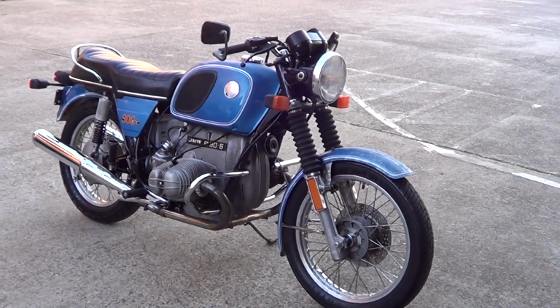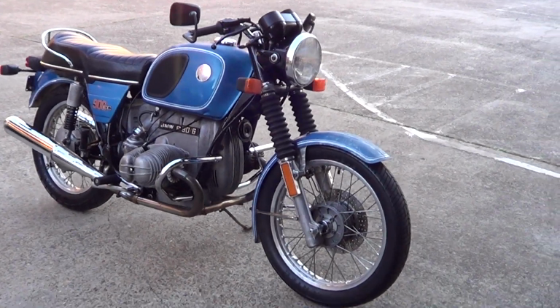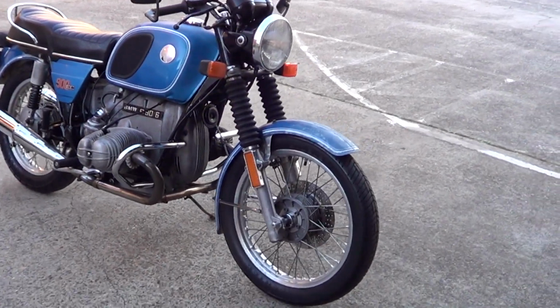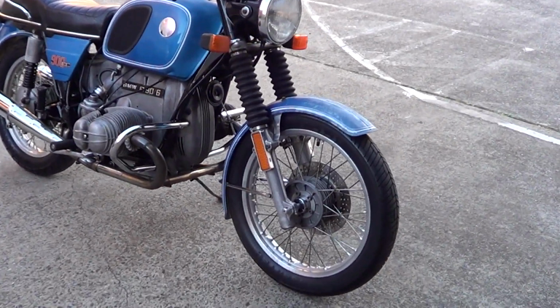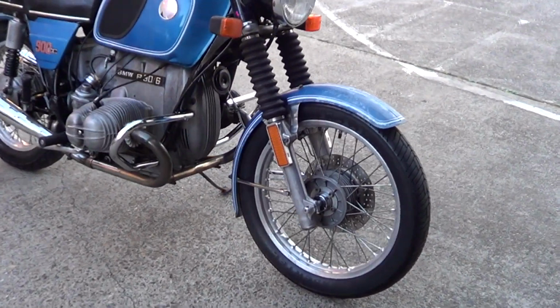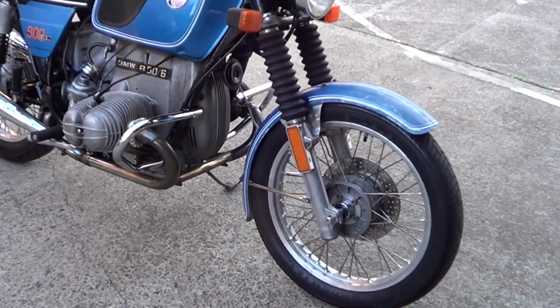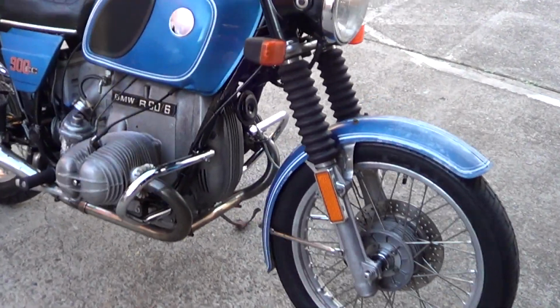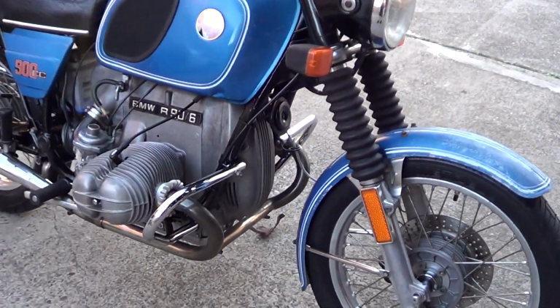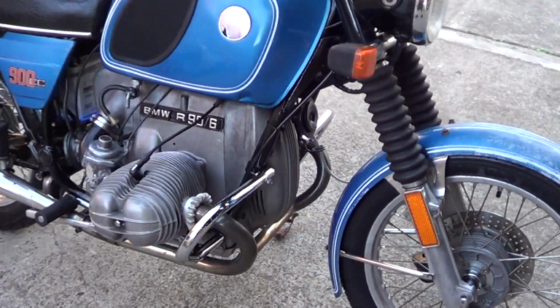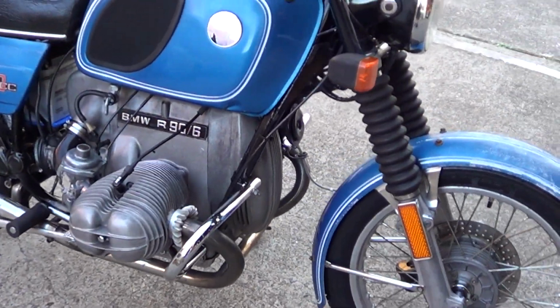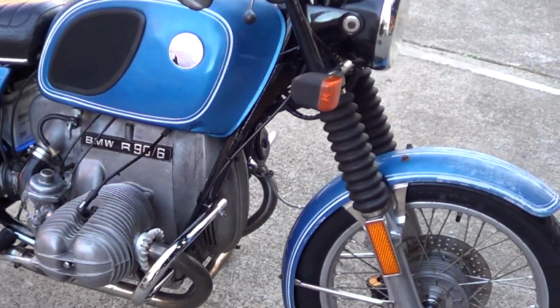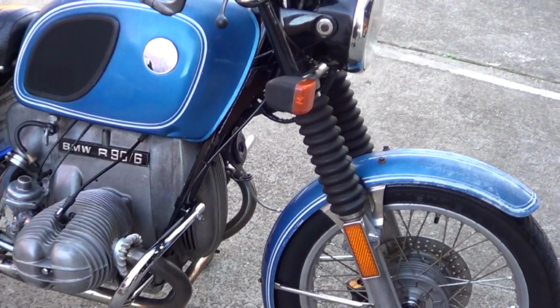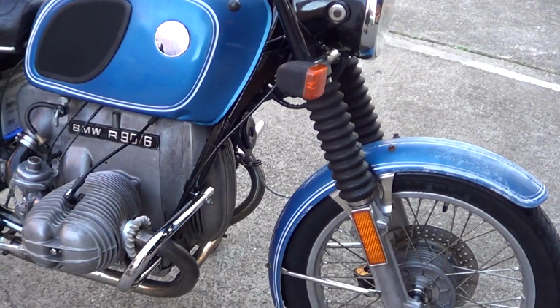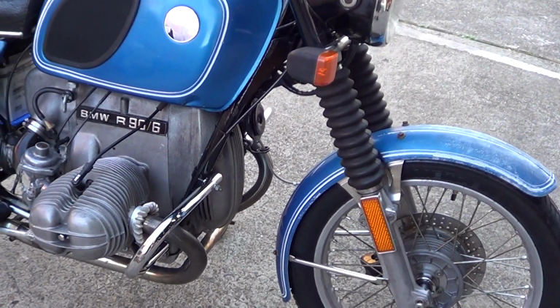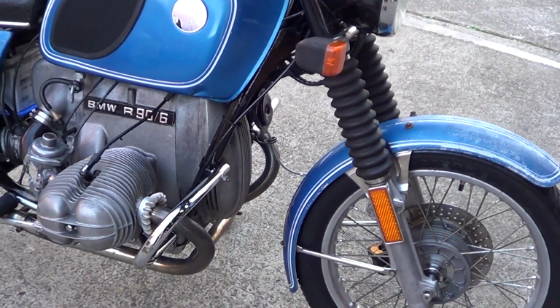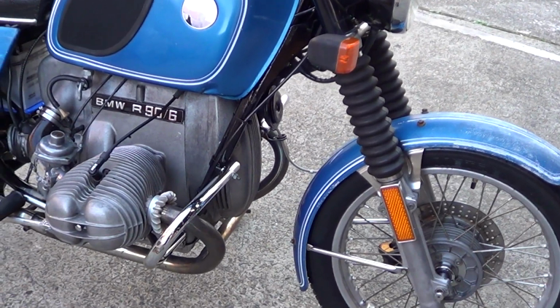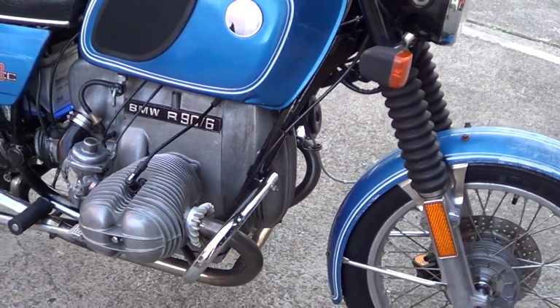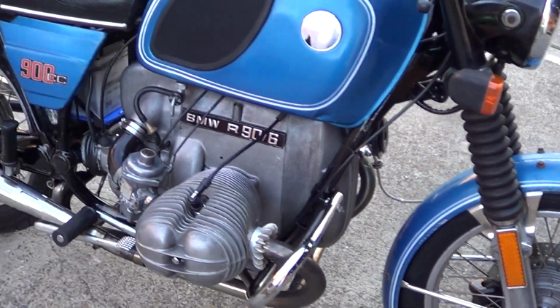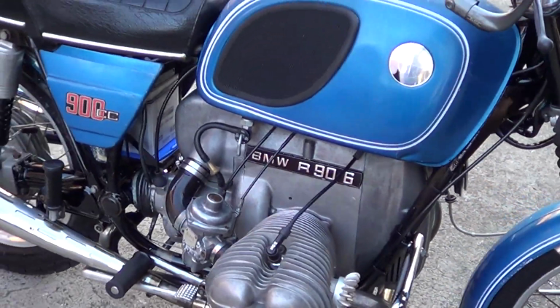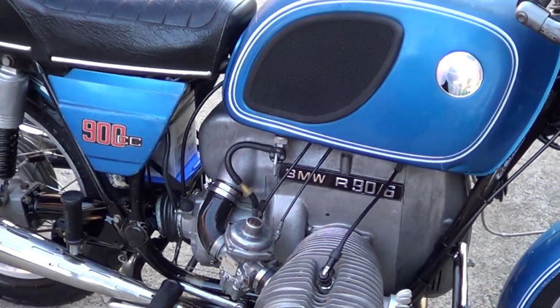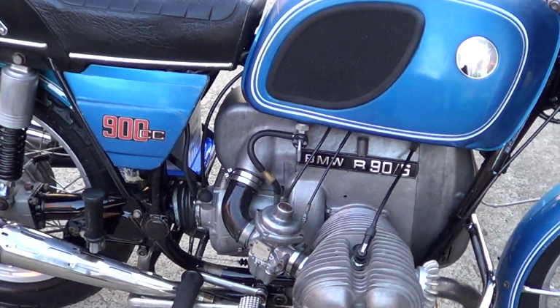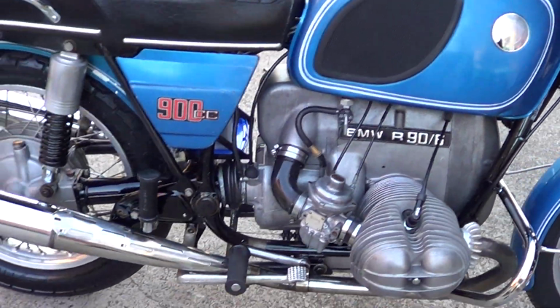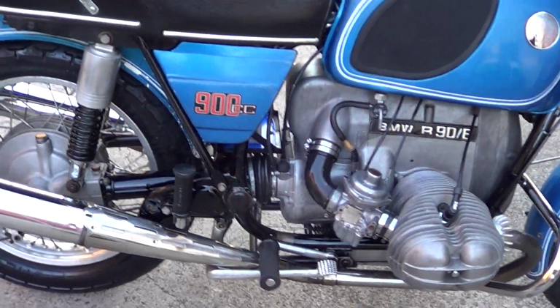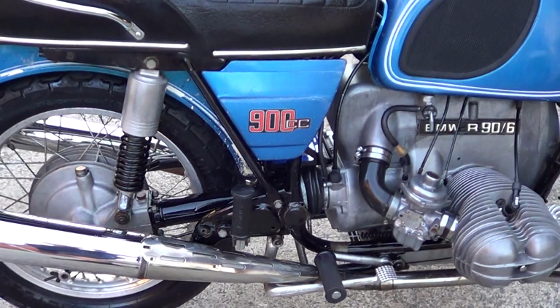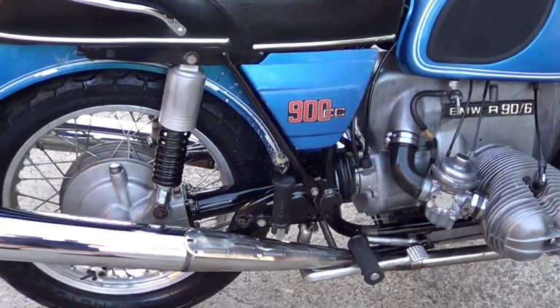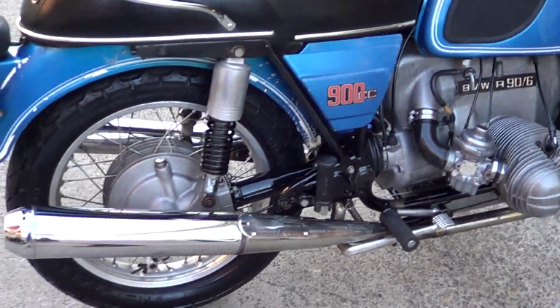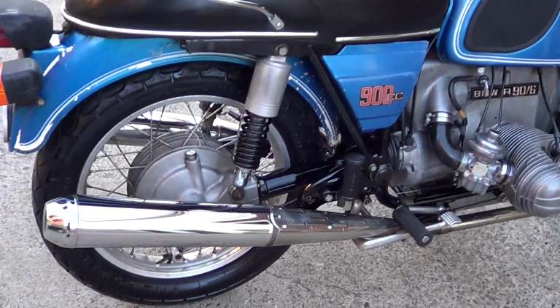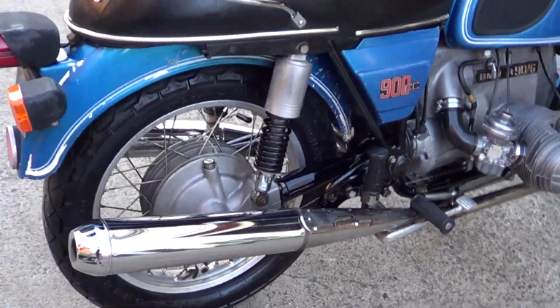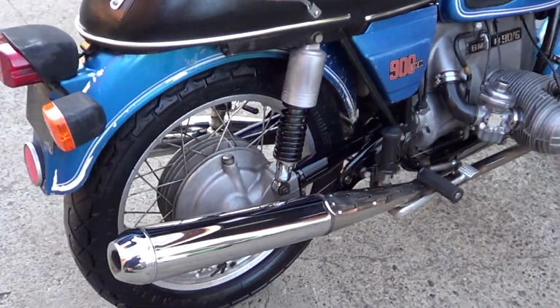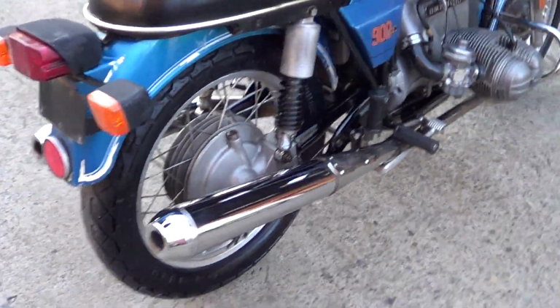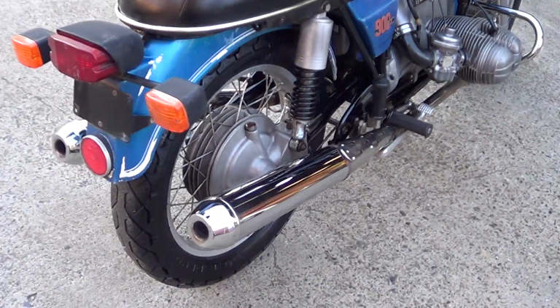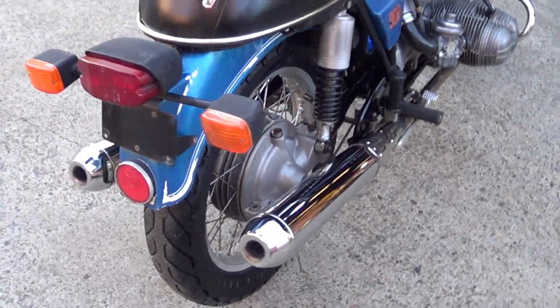Today at North Coast Moto we've got a really clean BMW R90 1976. This is a clean original old bike — it's done 44,000 miles.